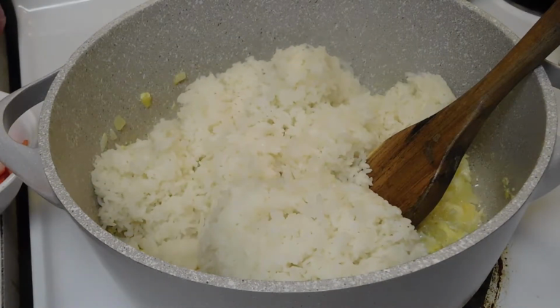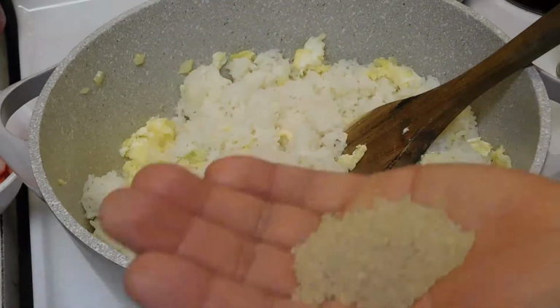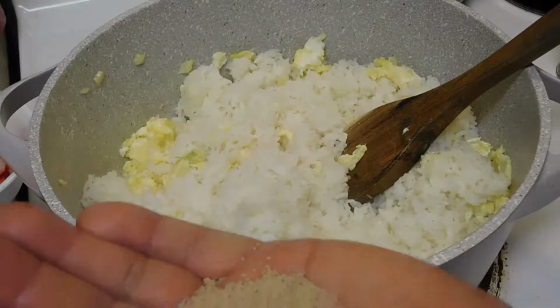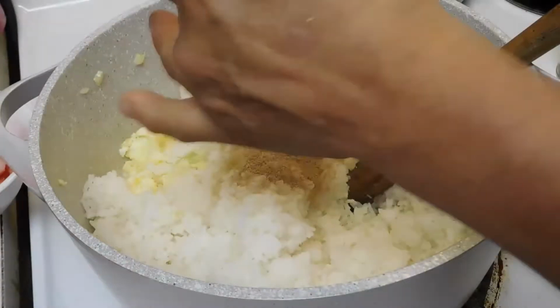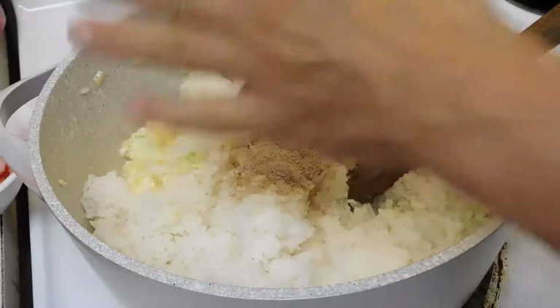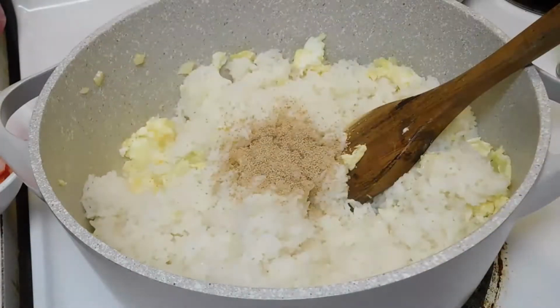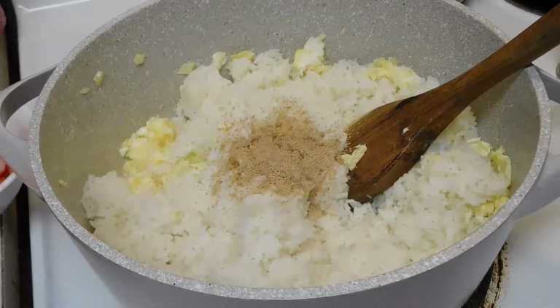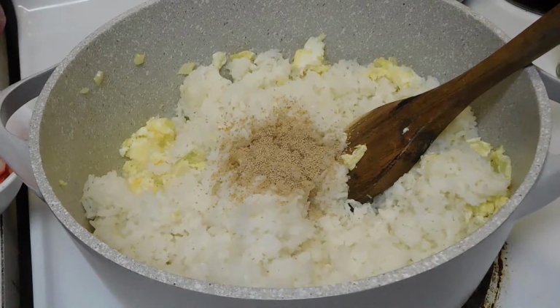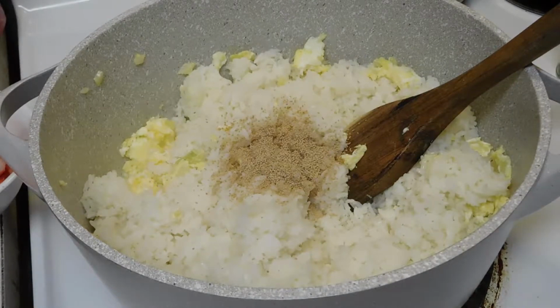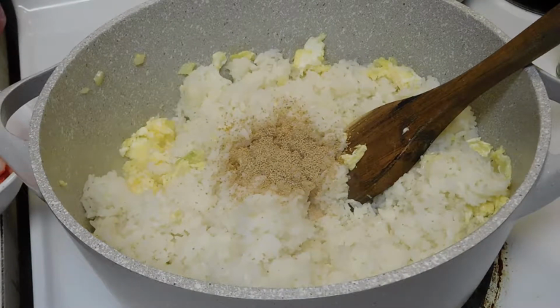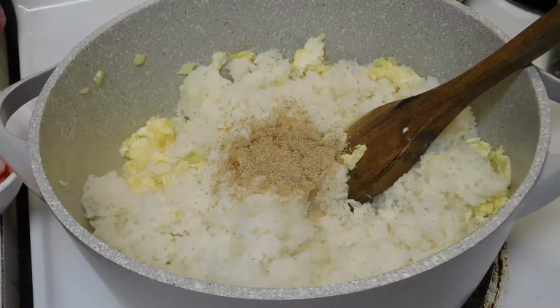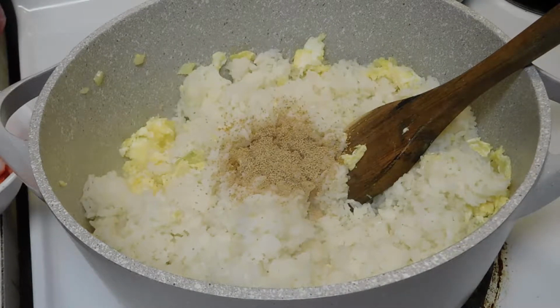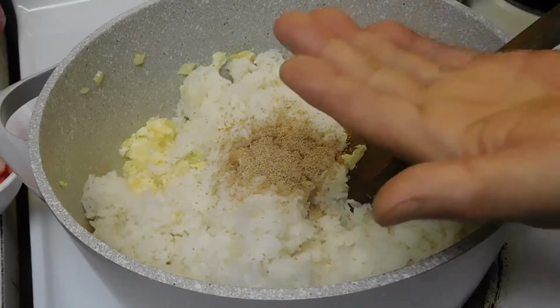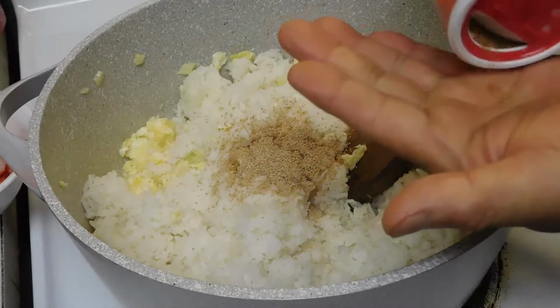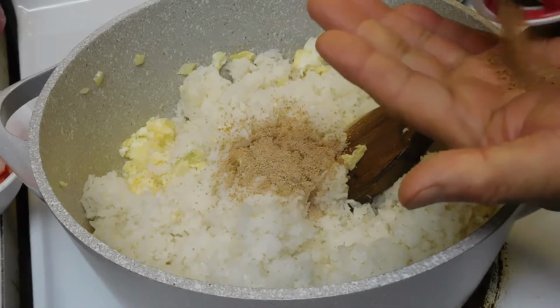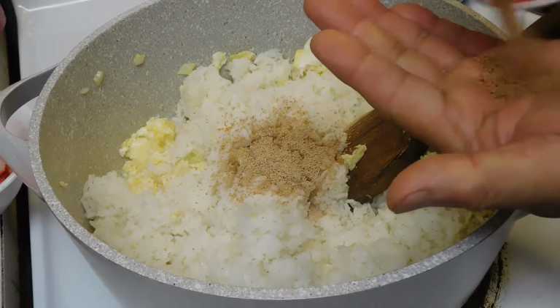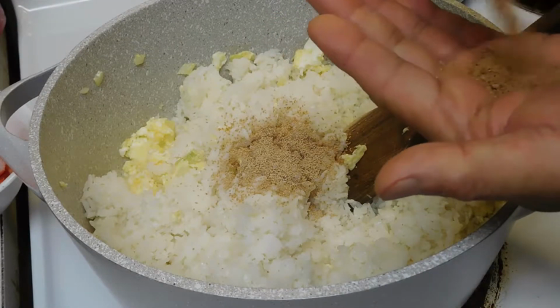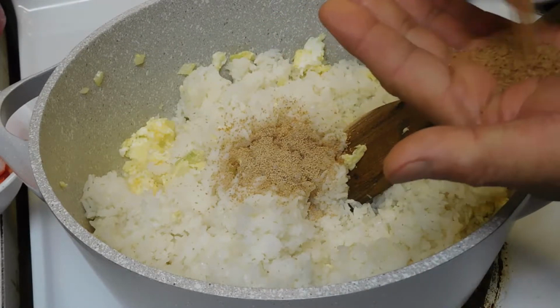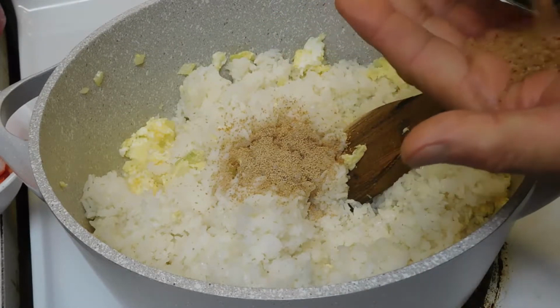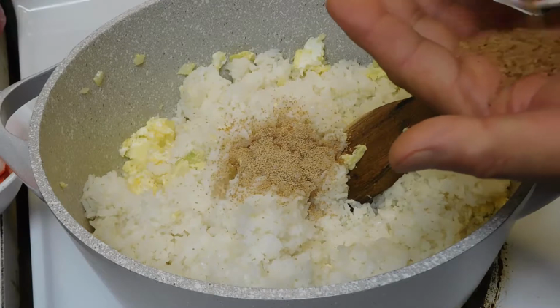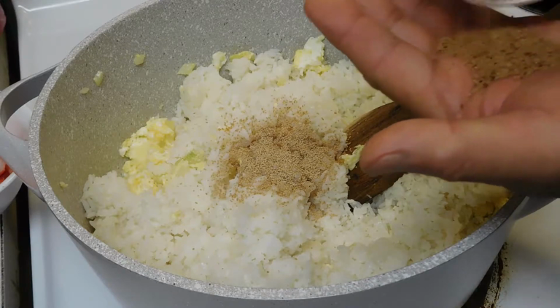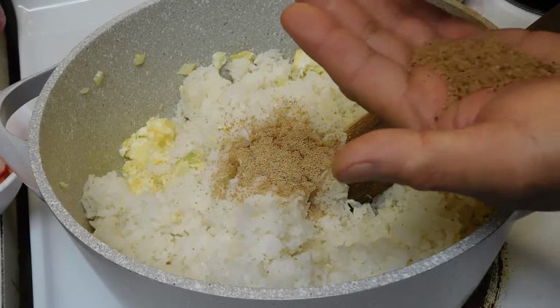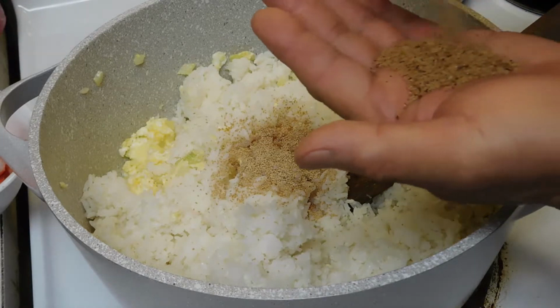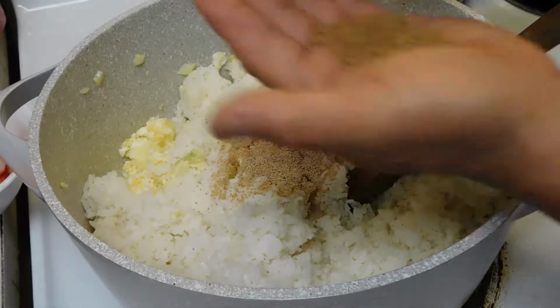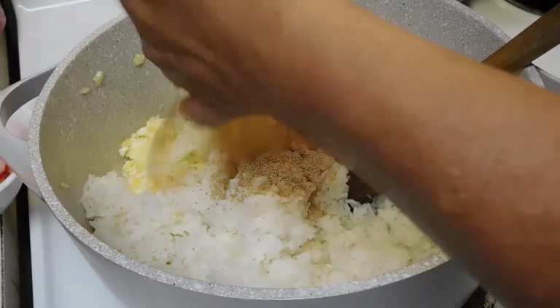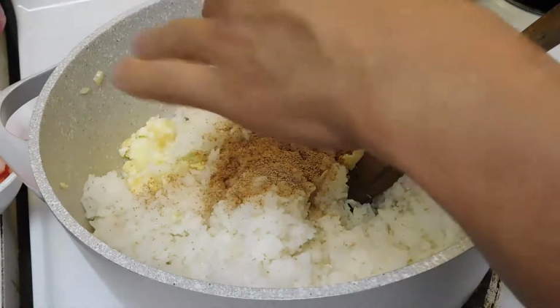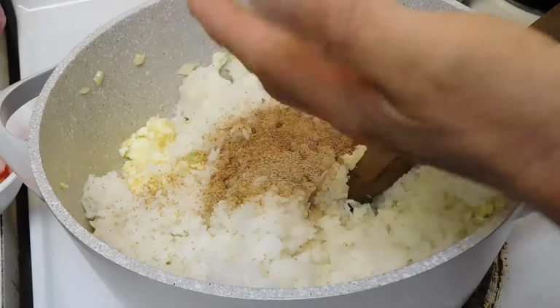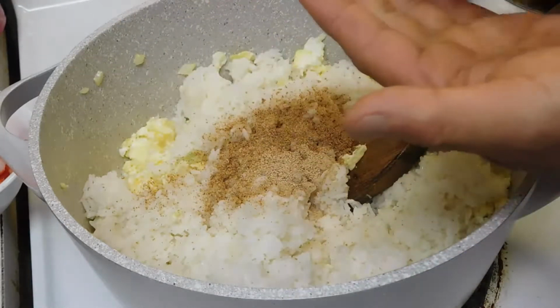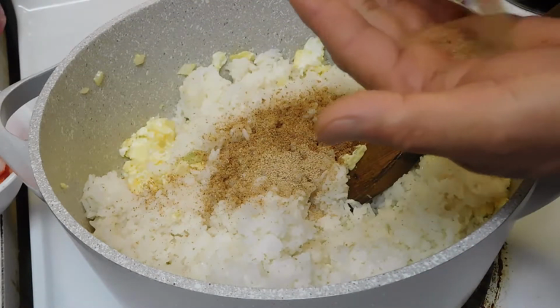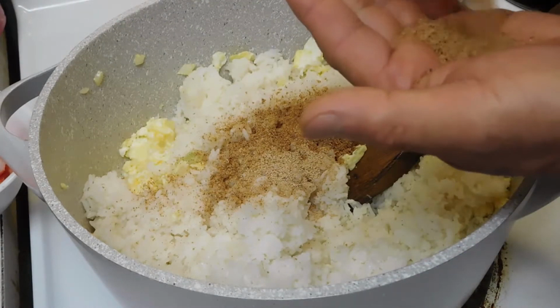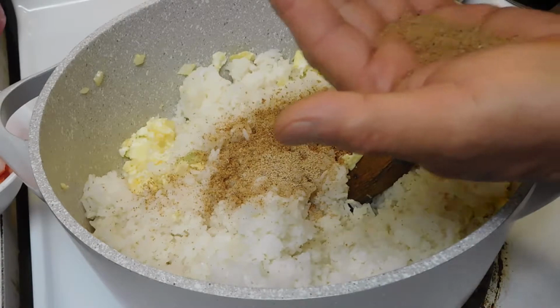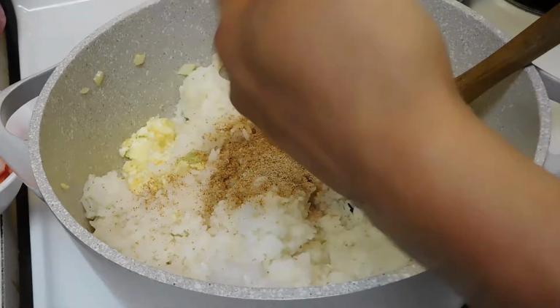Now we add in the Hondashi. After that, we add in the Louisiana Cajun seasoning. I use the Louisiana brand because it's not too salty.